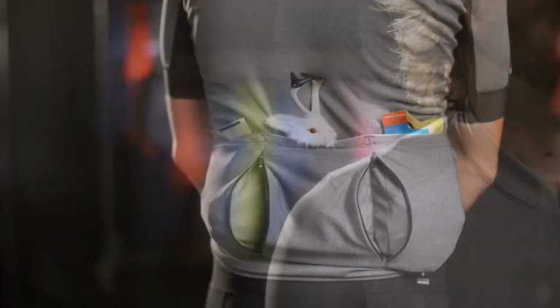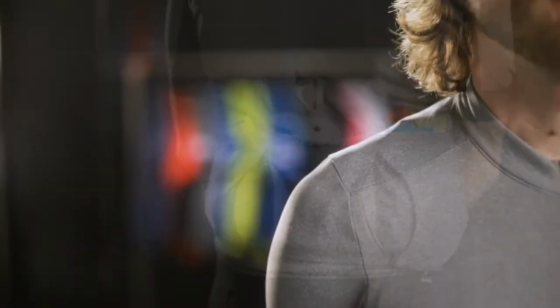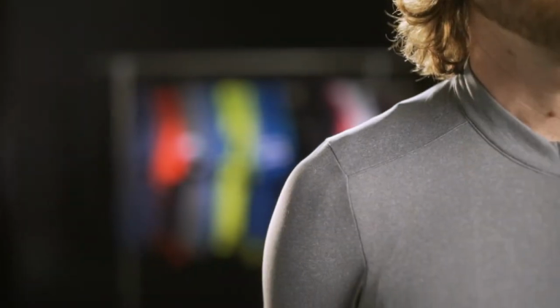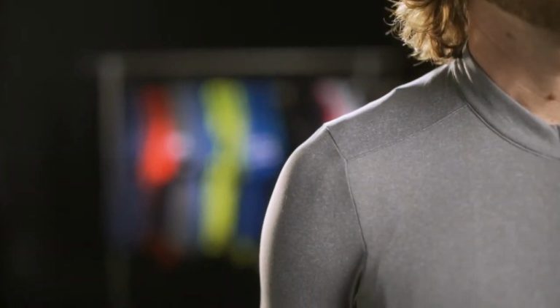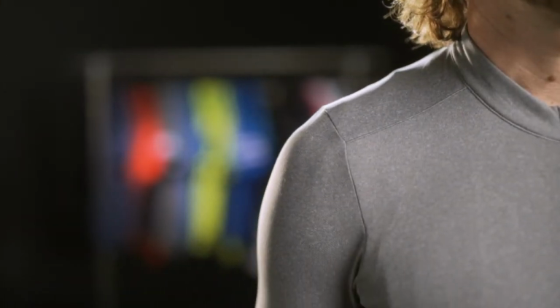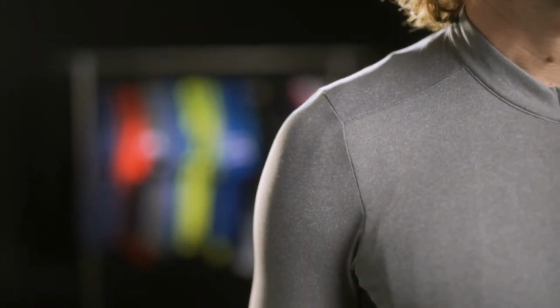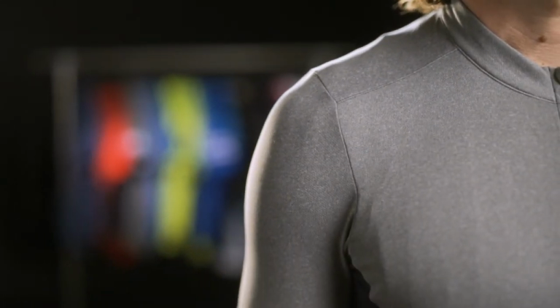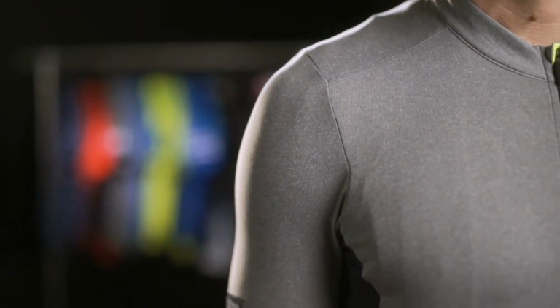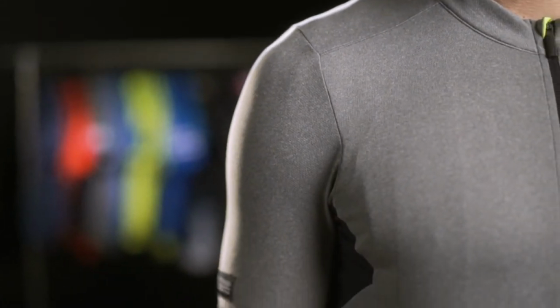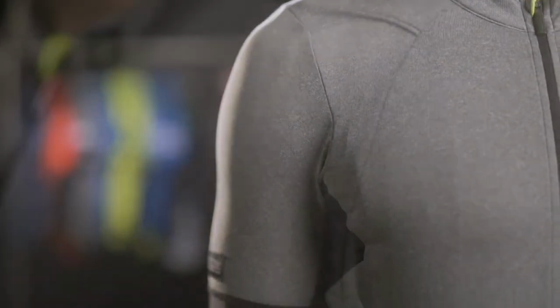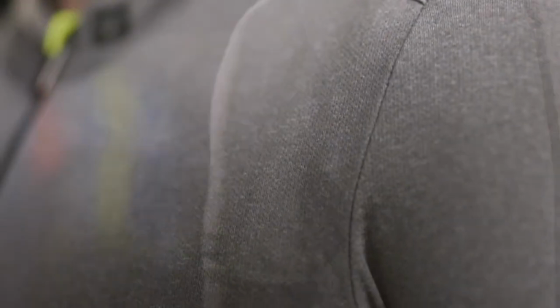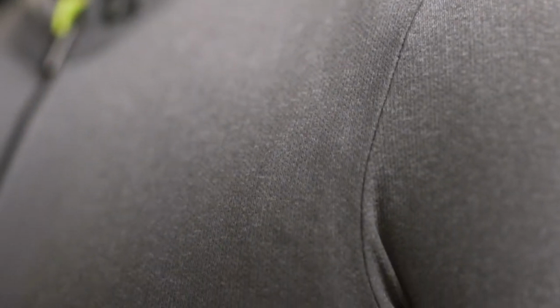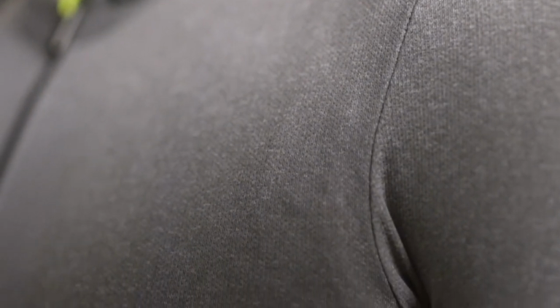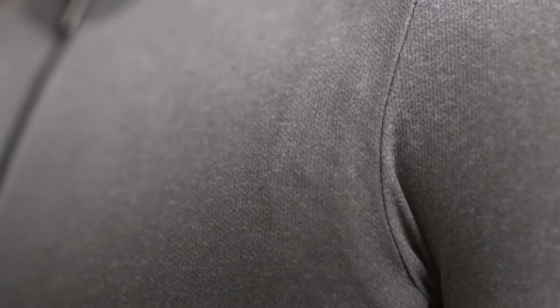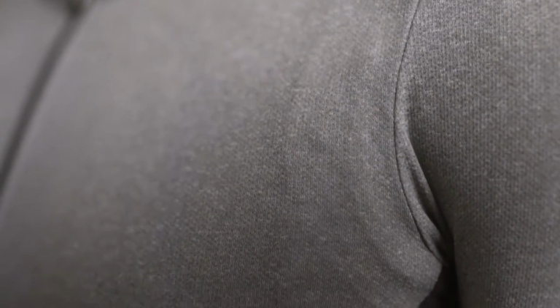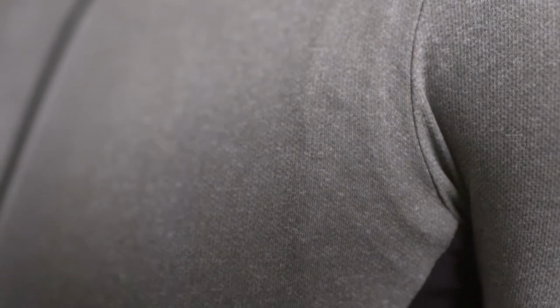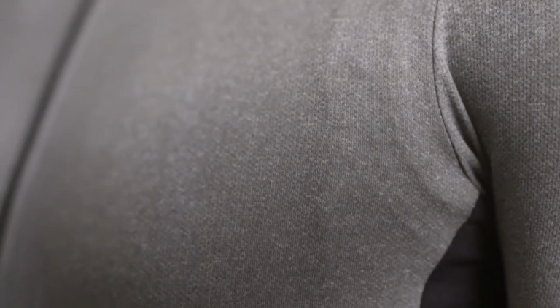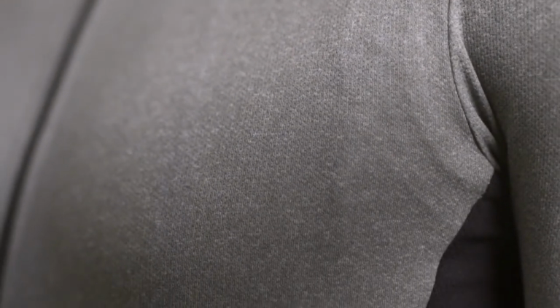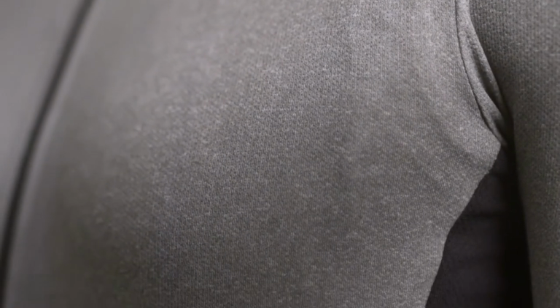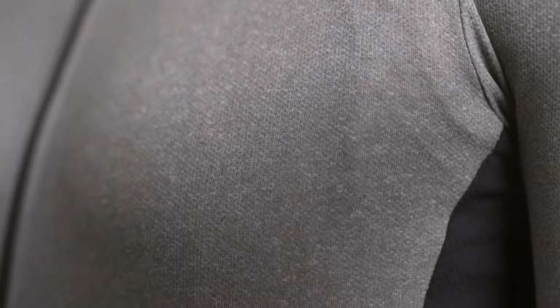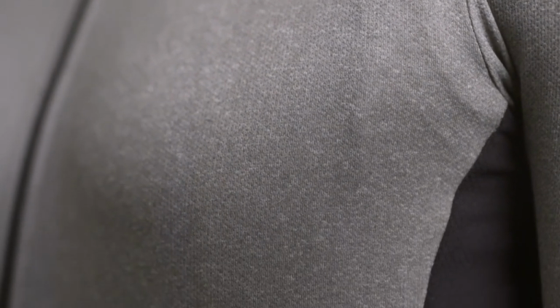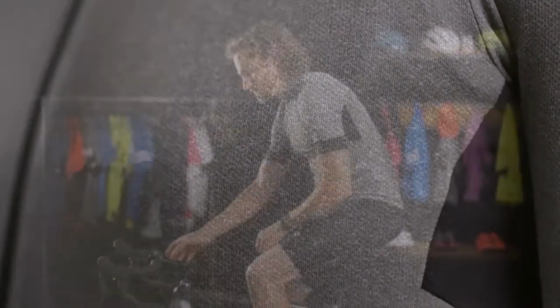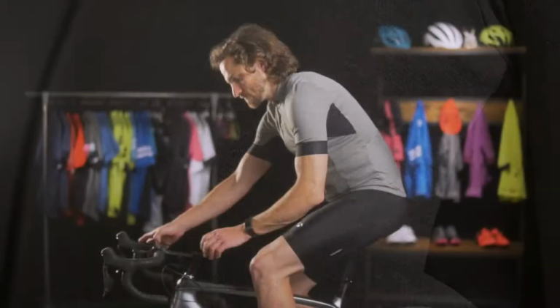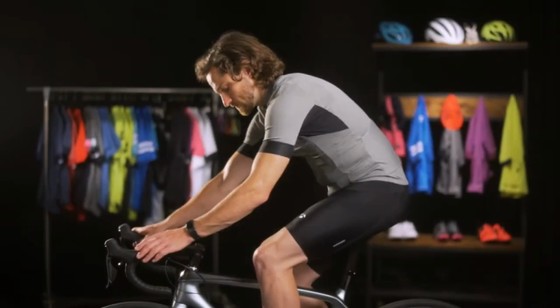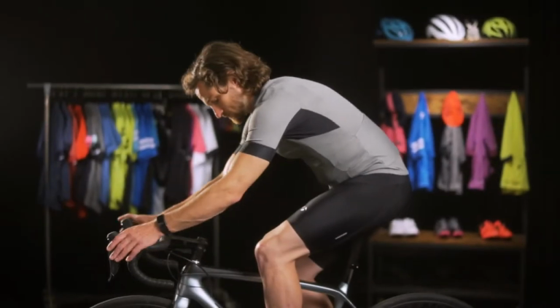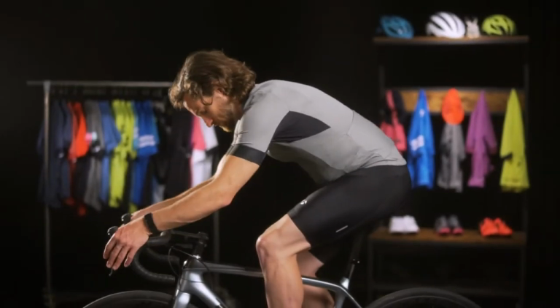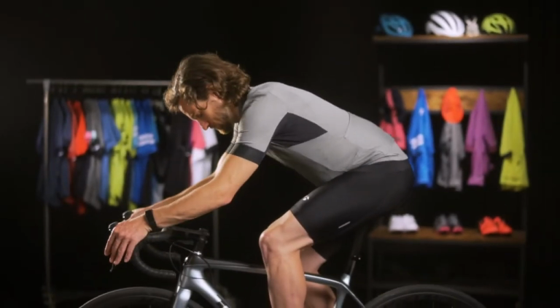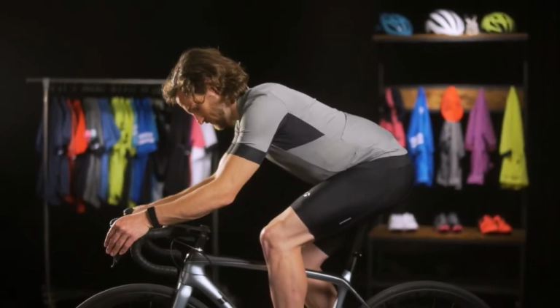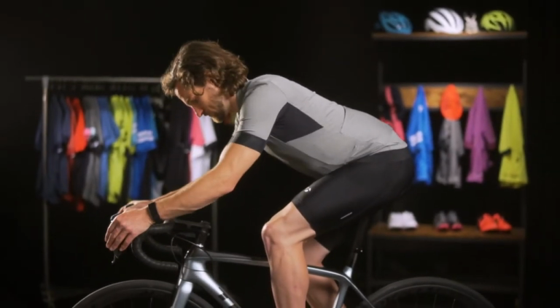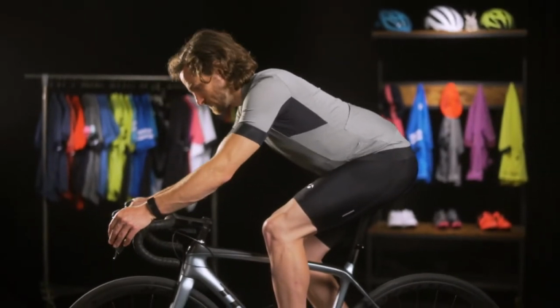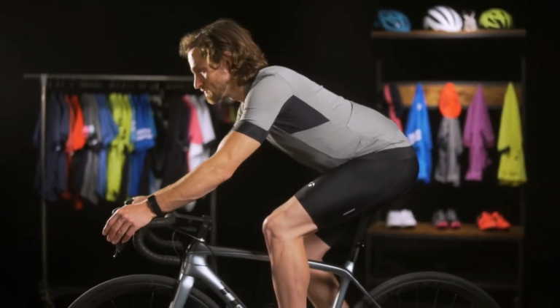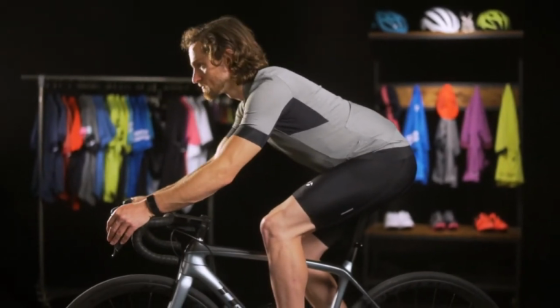Built out of premium Profila fabrics combined with 37.5 active particle technology for best in class breathability, so you stay dry and cool all day long.